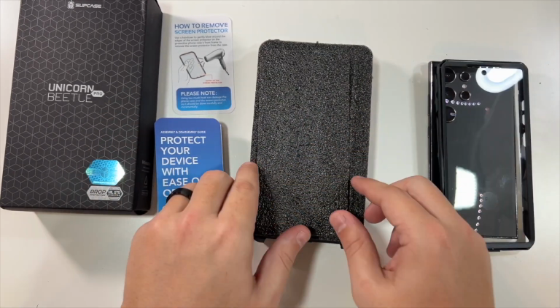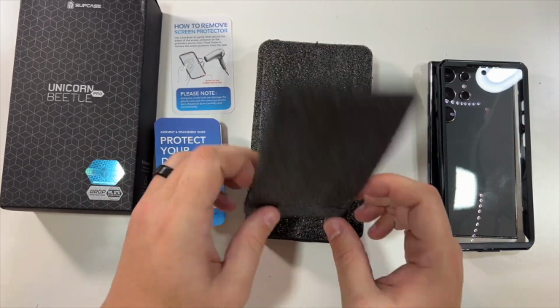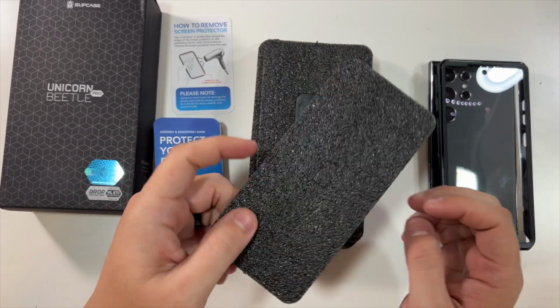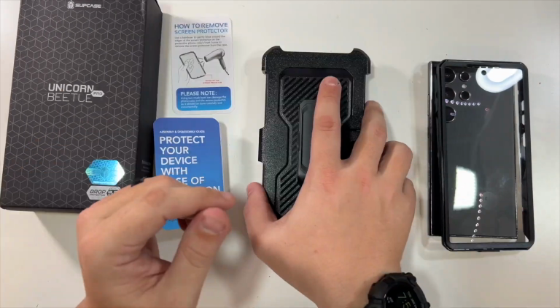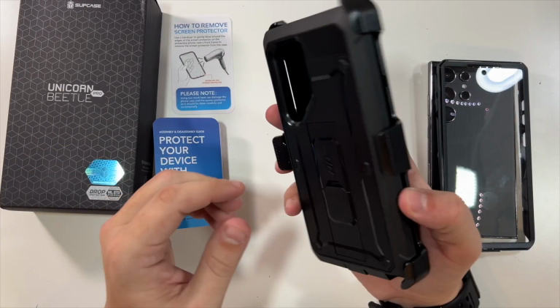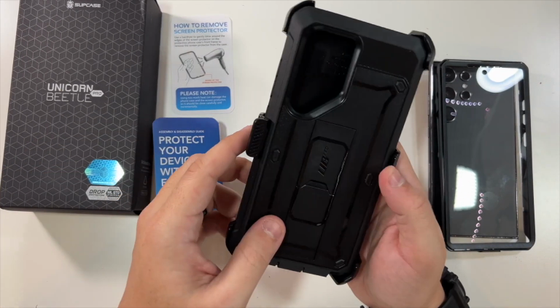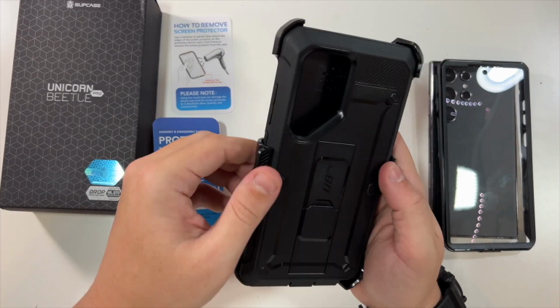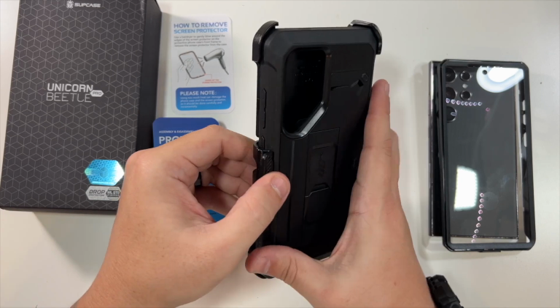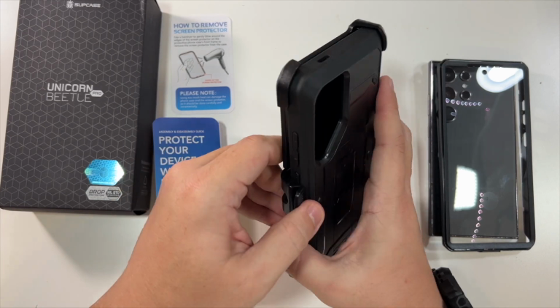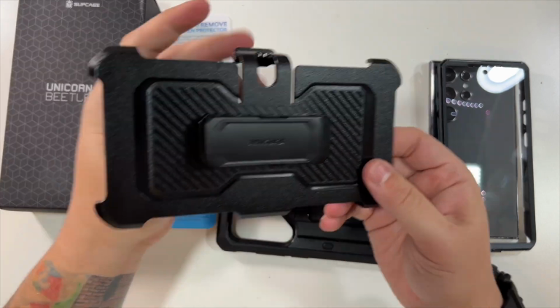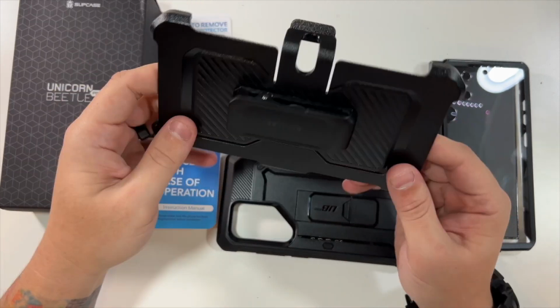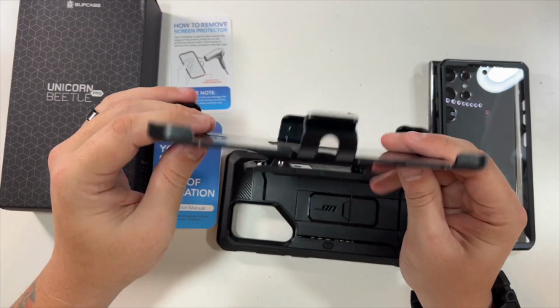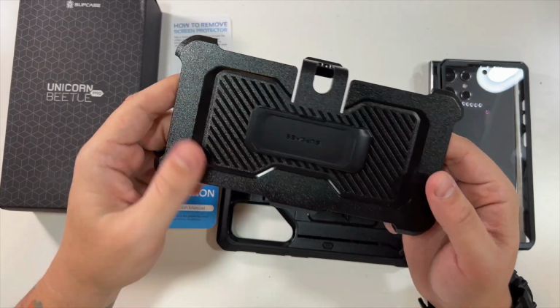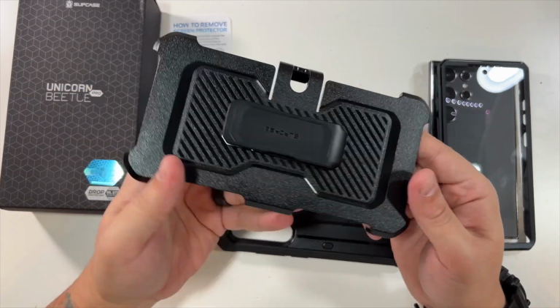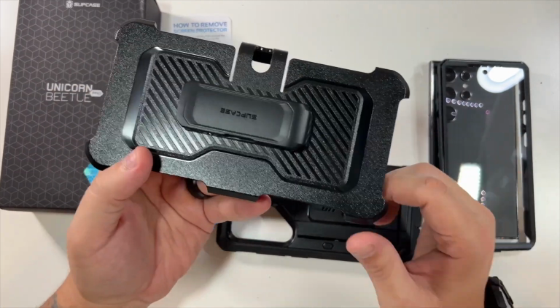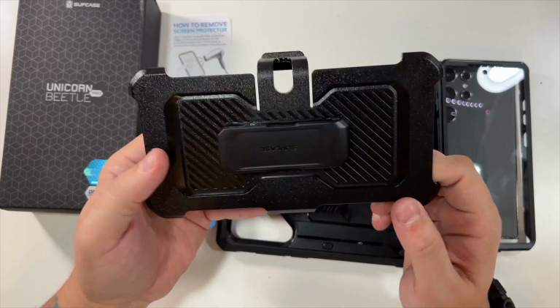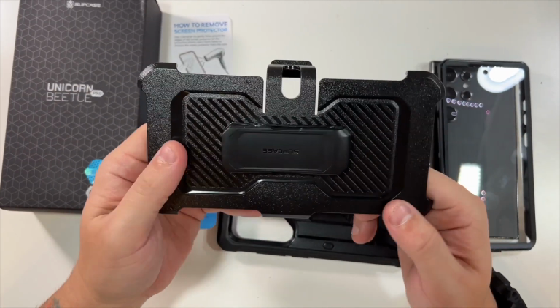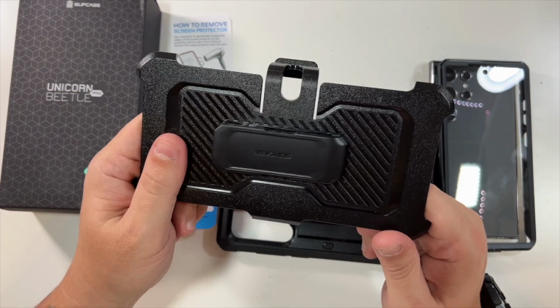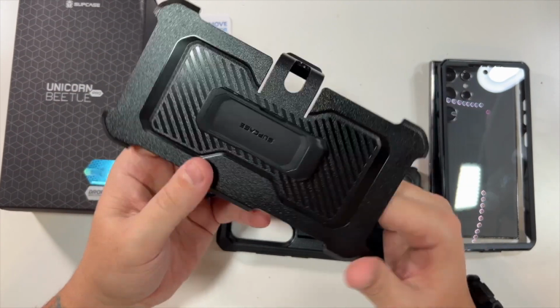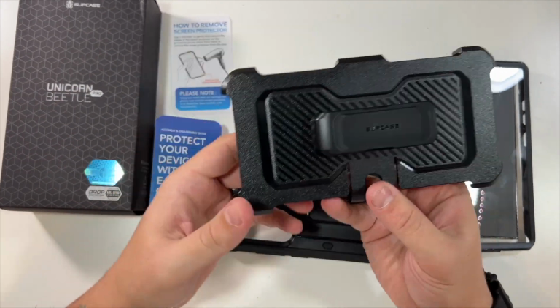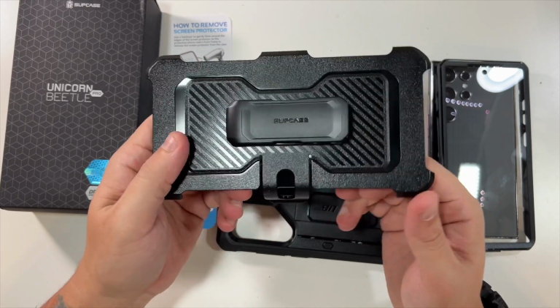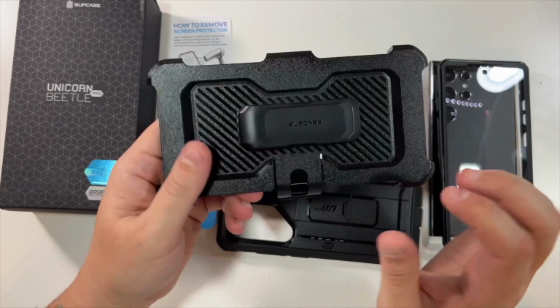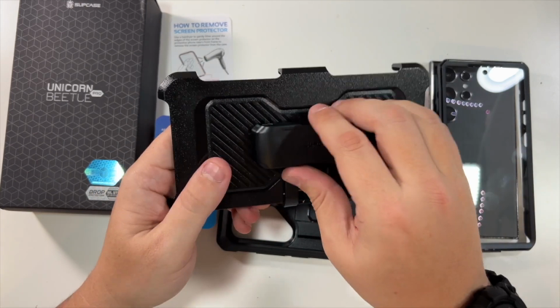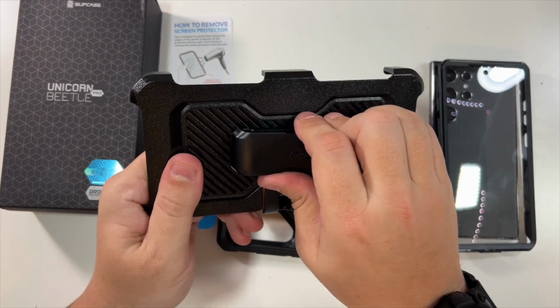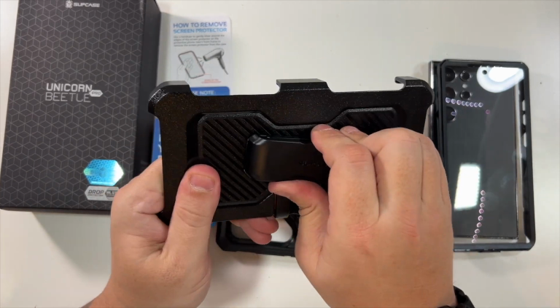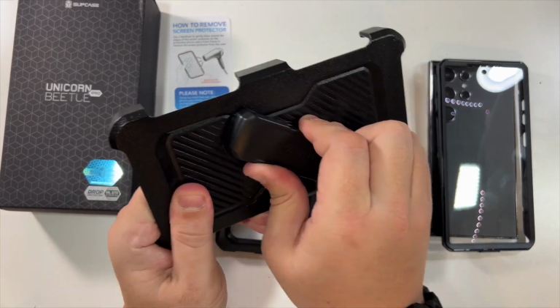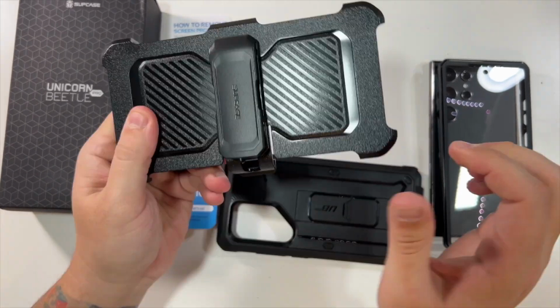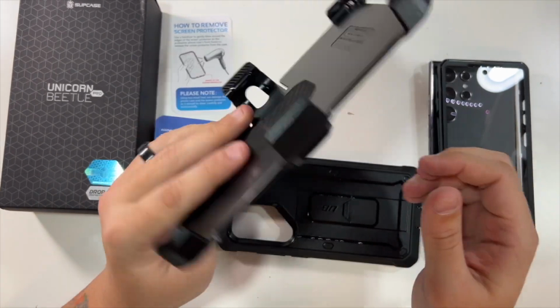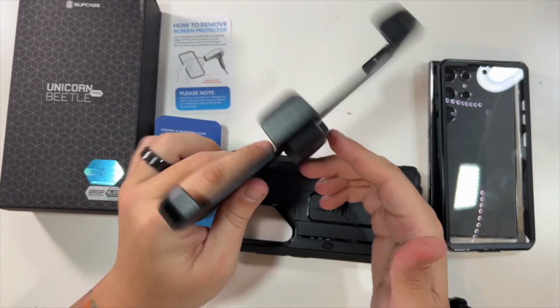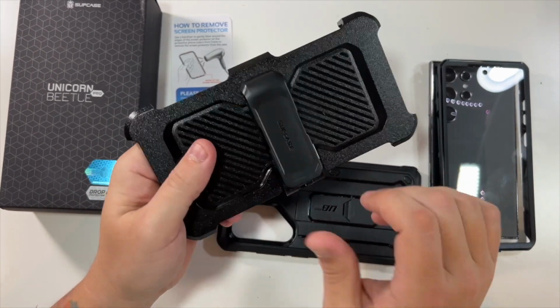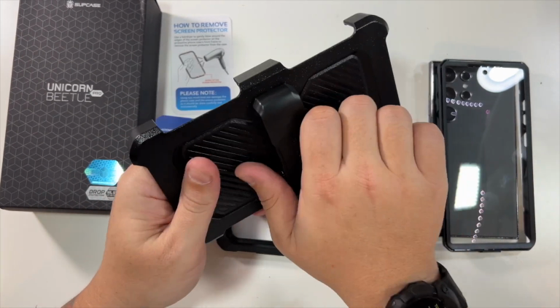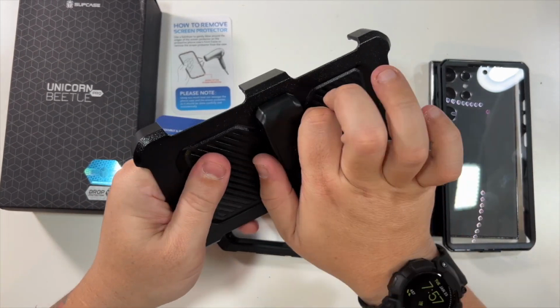They include a nice belt clip. Personally I'm a big fan of belt clips — I like using them. You can turn your phone either way; the choice is yours on how you want that displayed.